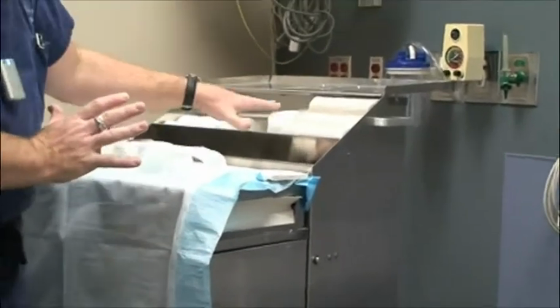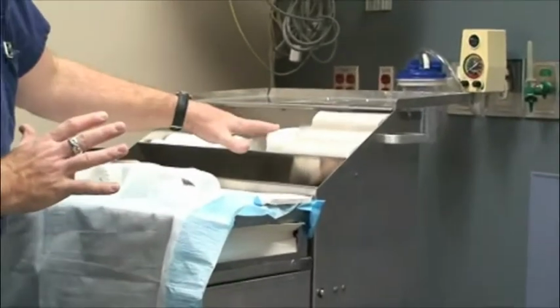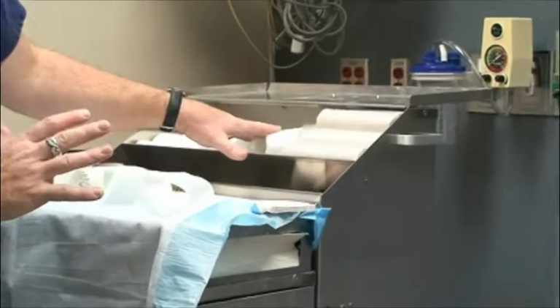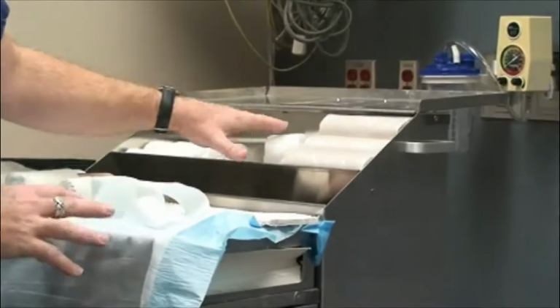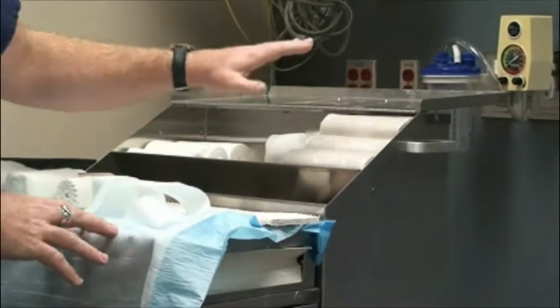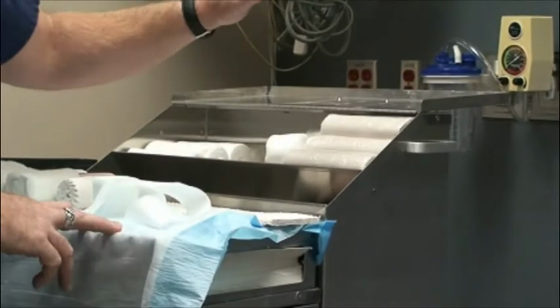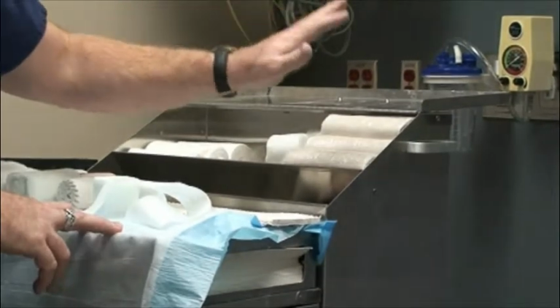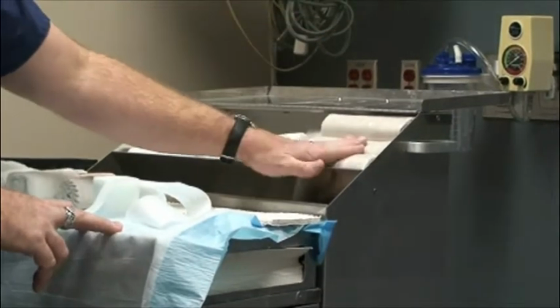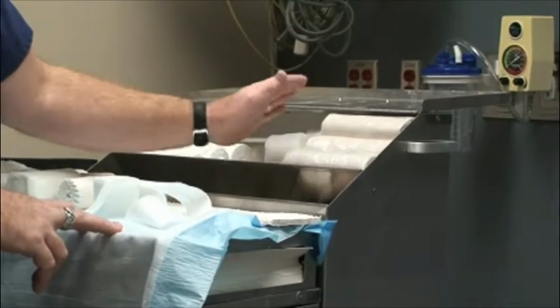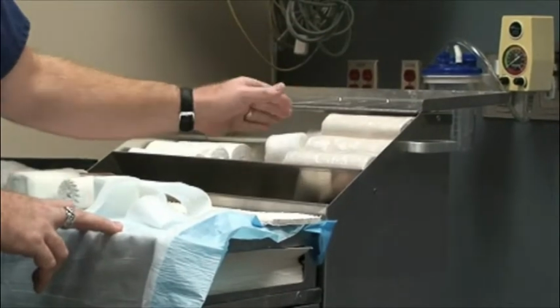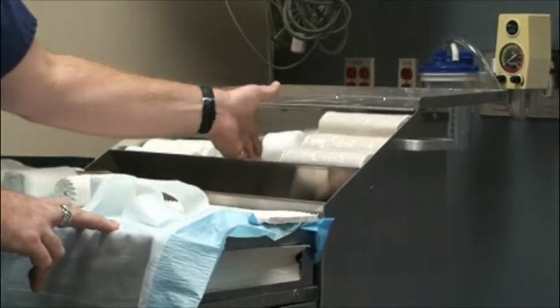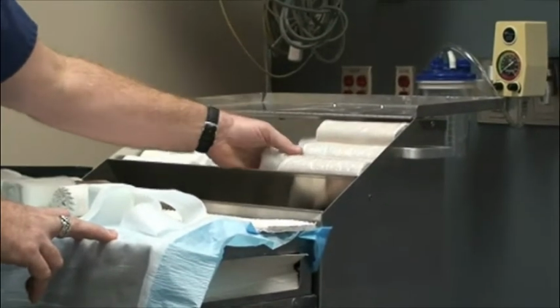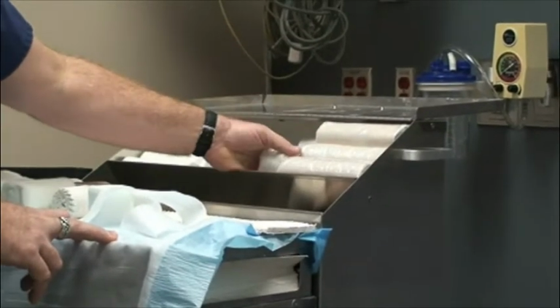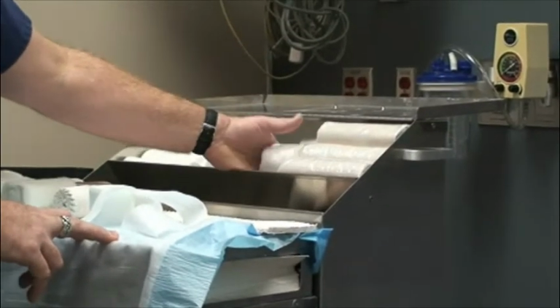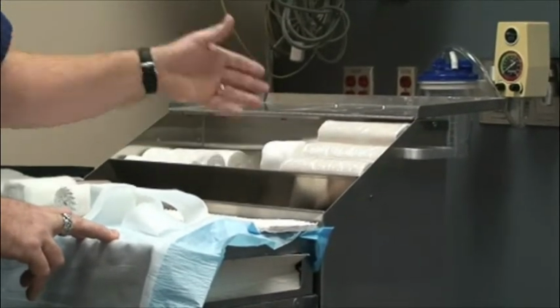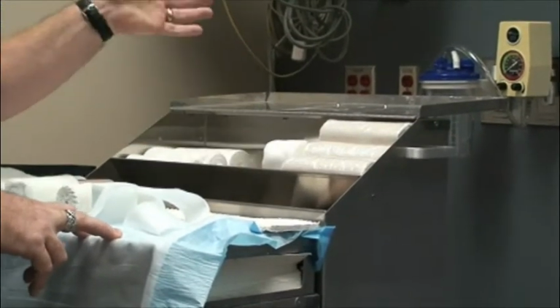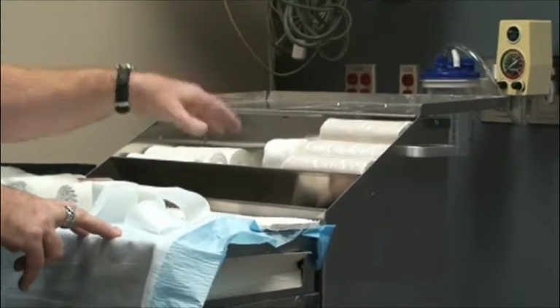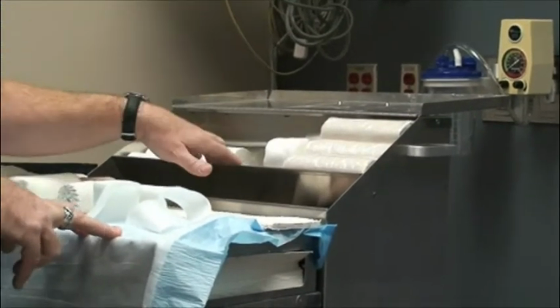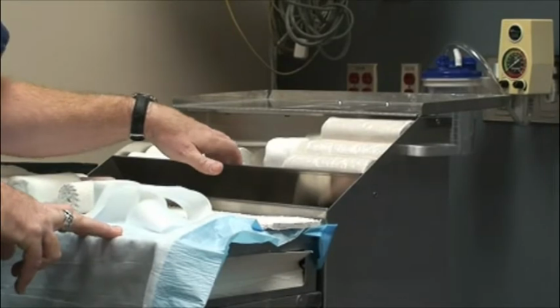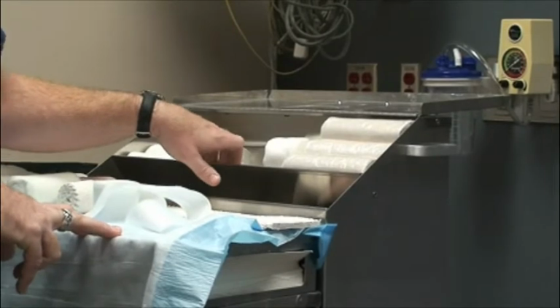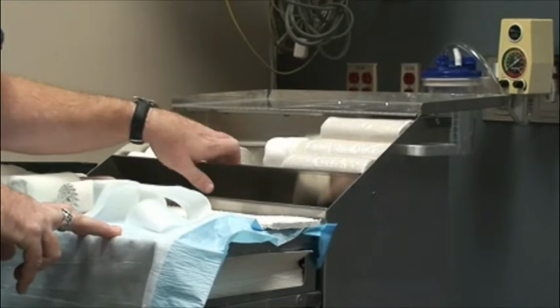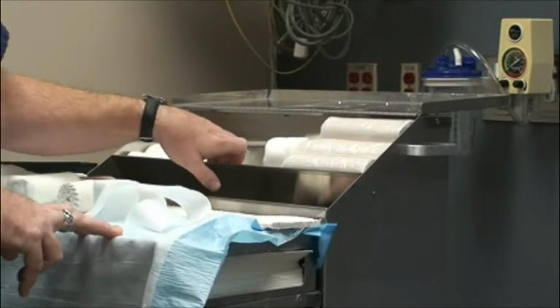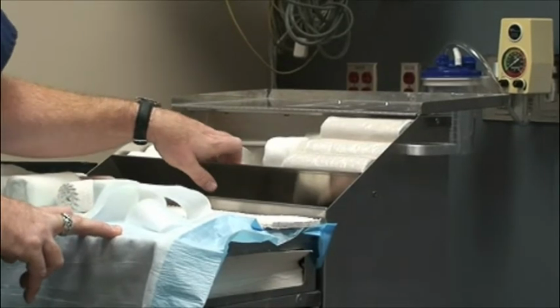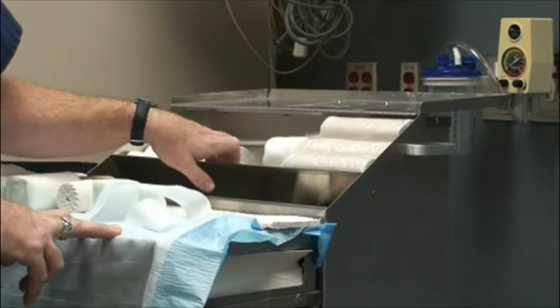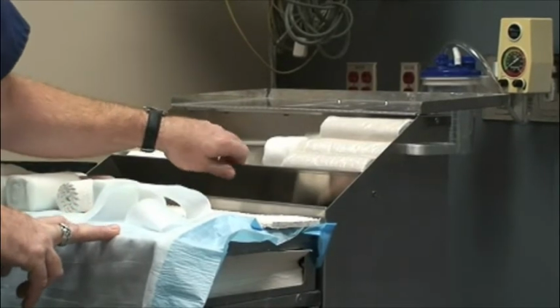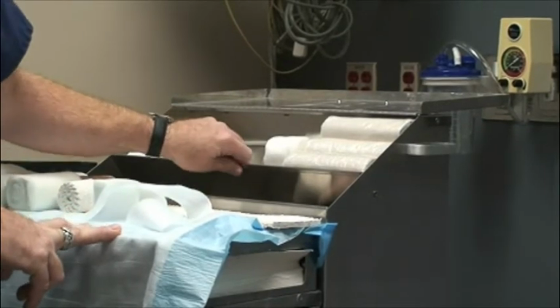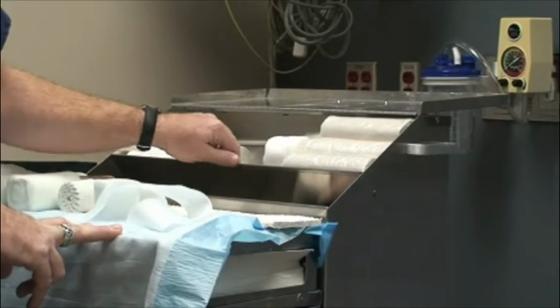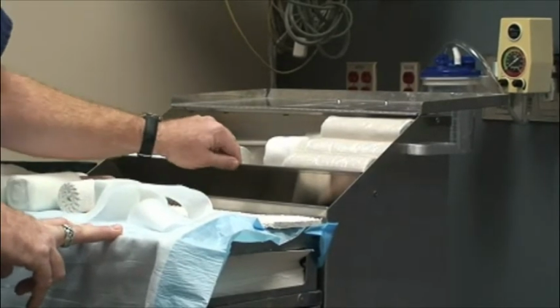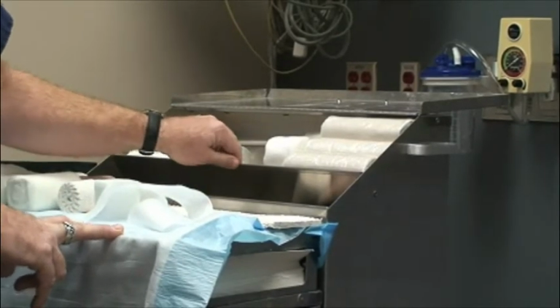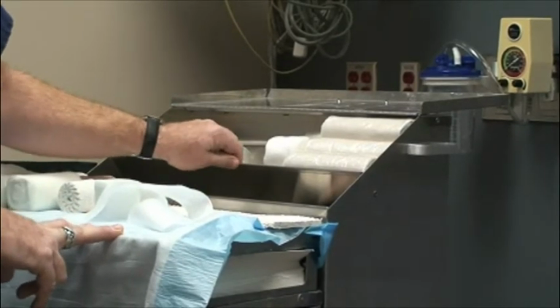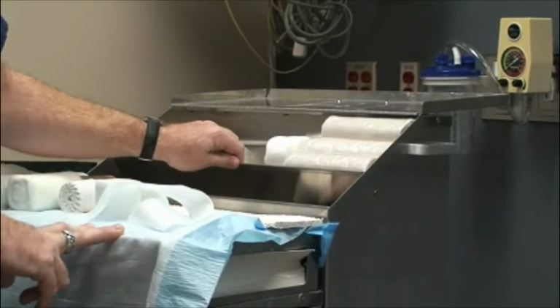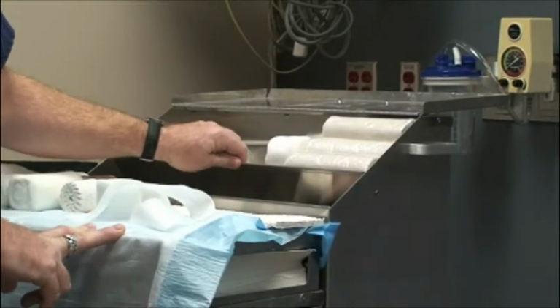Inside the upper drawer is where you're going to find the ace wraps and all the web roll. Often this is not fully stocked, so you're going to want to make sure you have what you need for your particular patient.